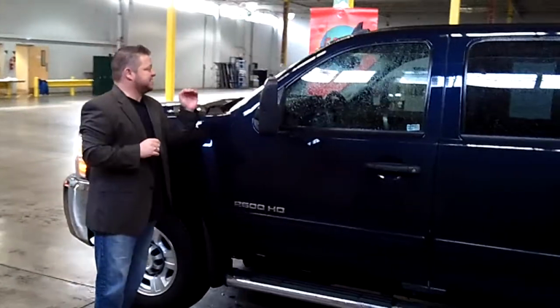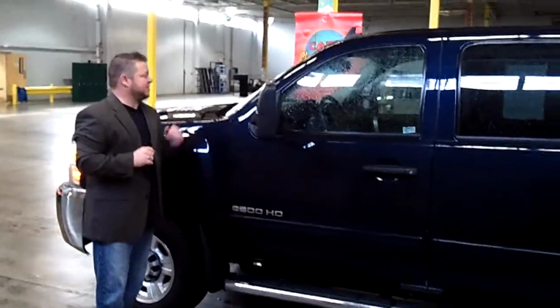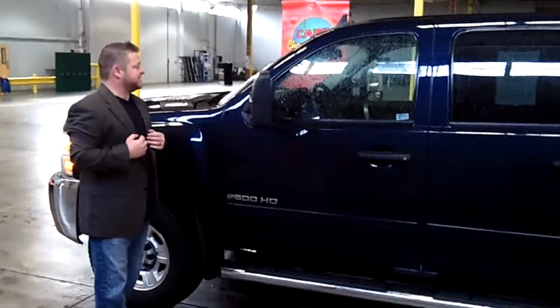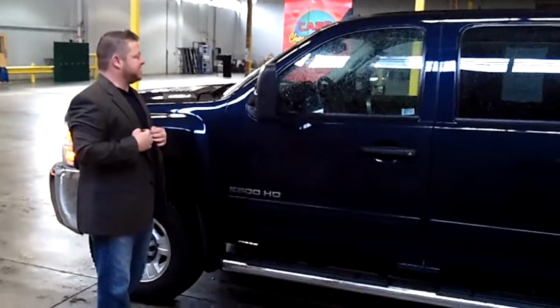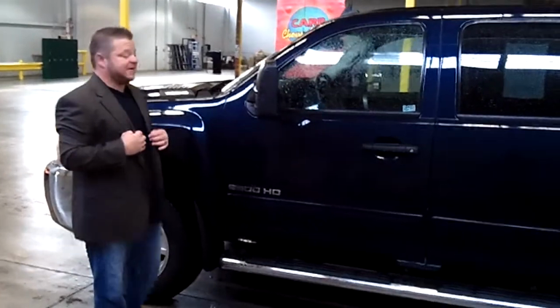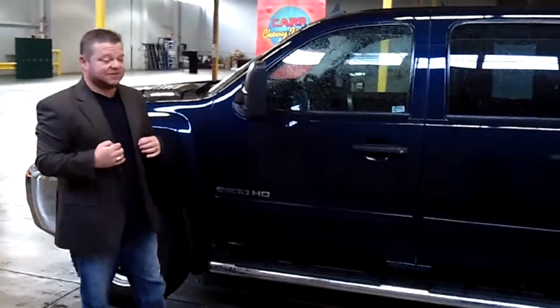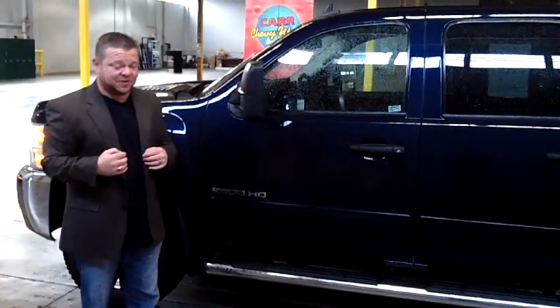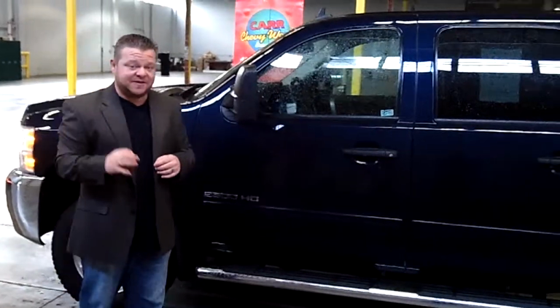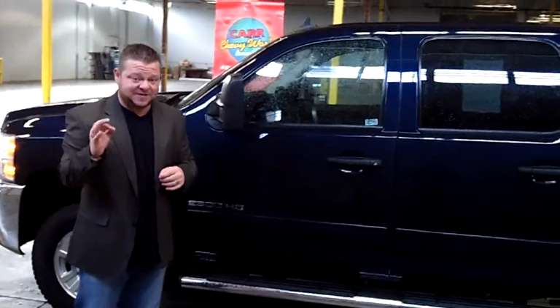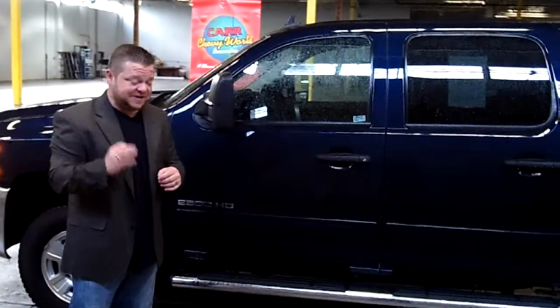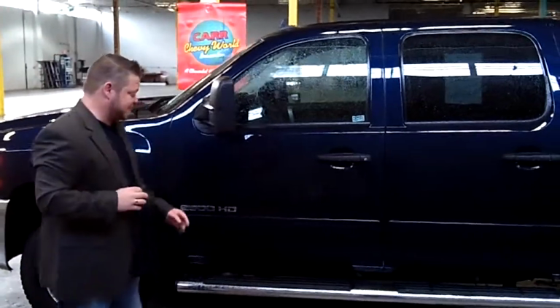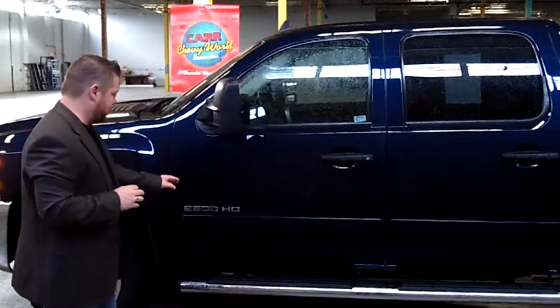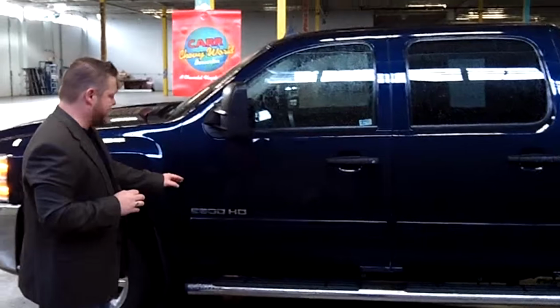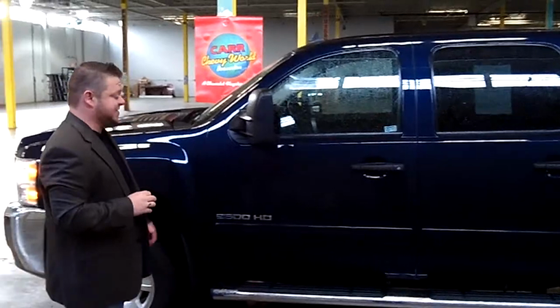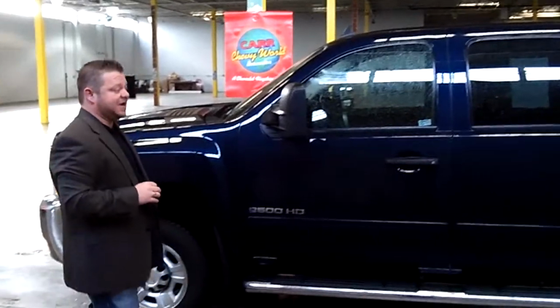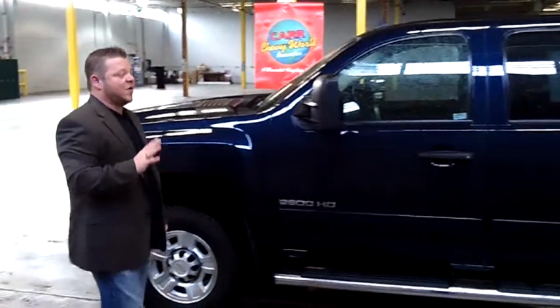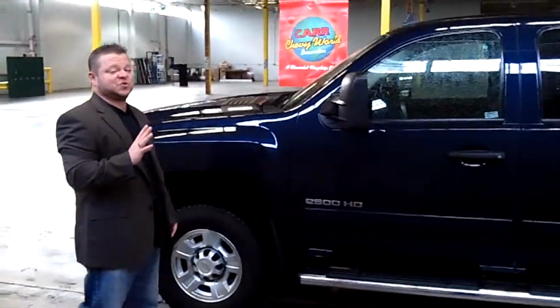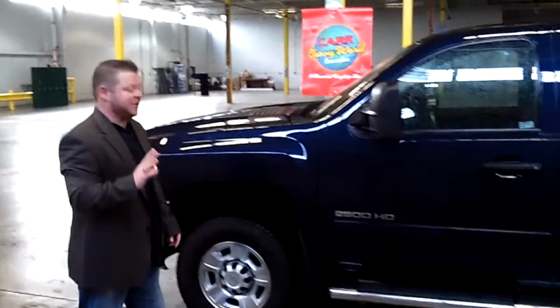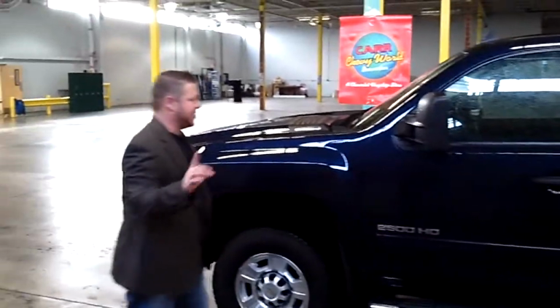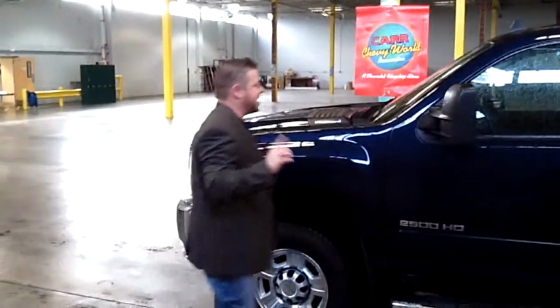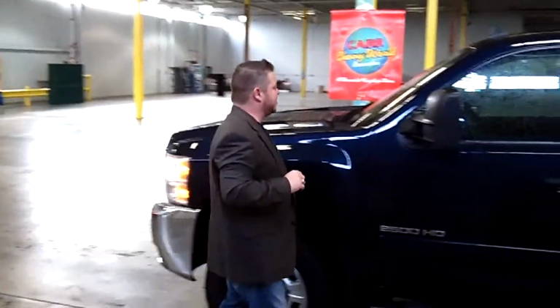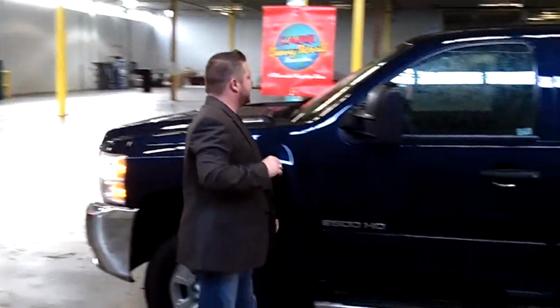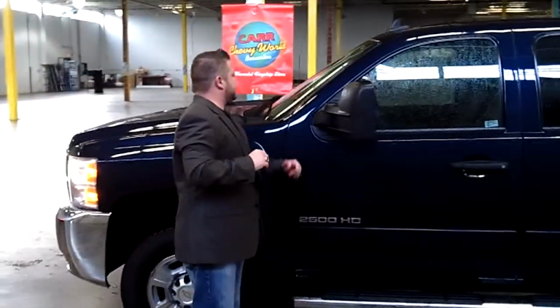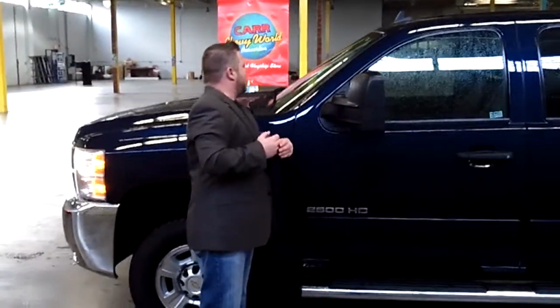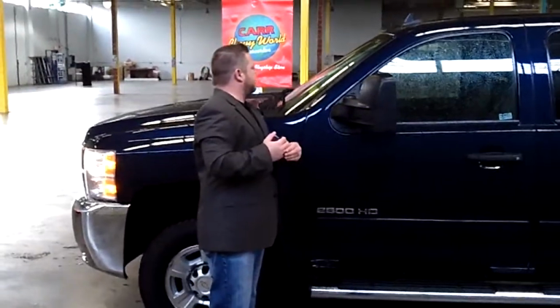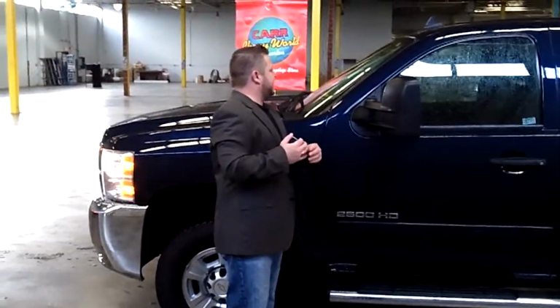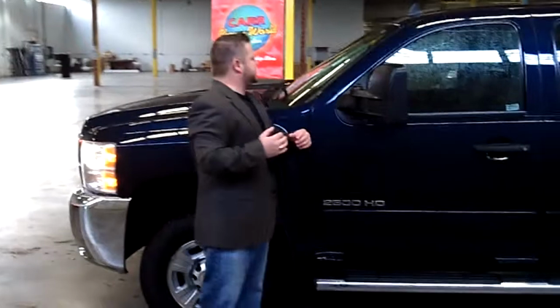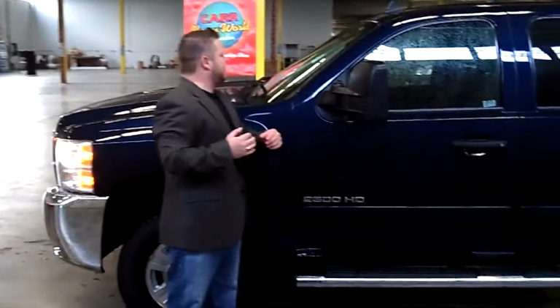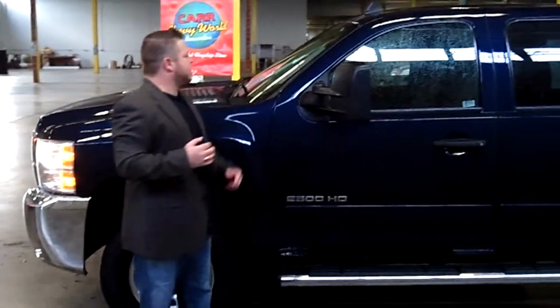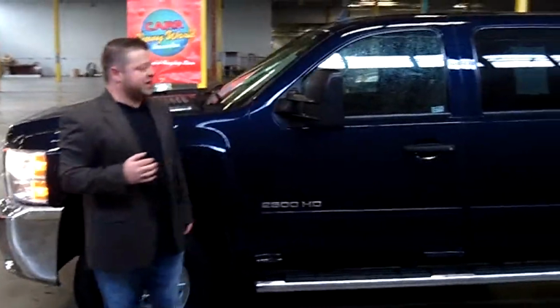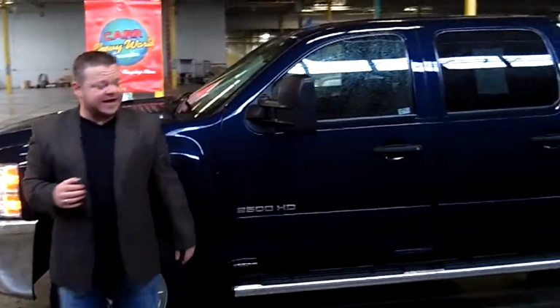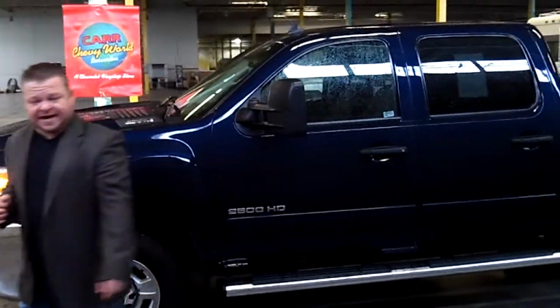This is the 2010 Chevy Silverado, the LT Edition. This is the 2500 HD. What a sweet, sweet looking ride. Stock number is C139039A.